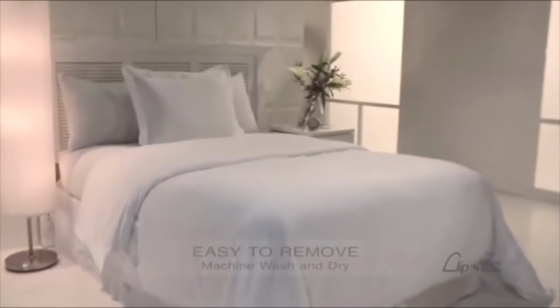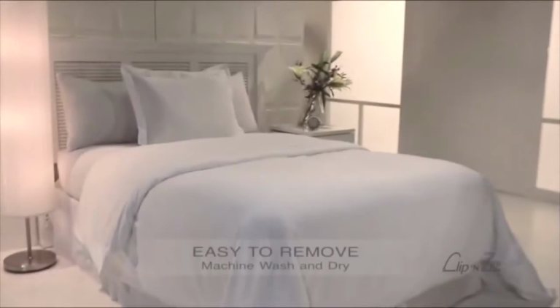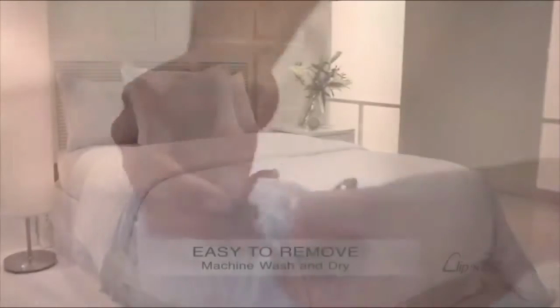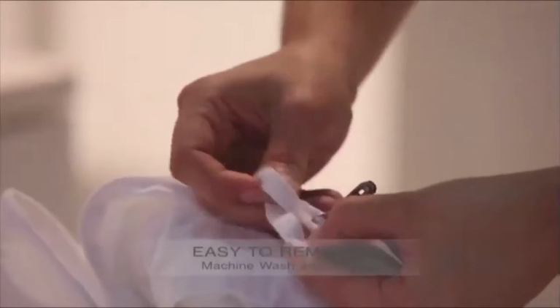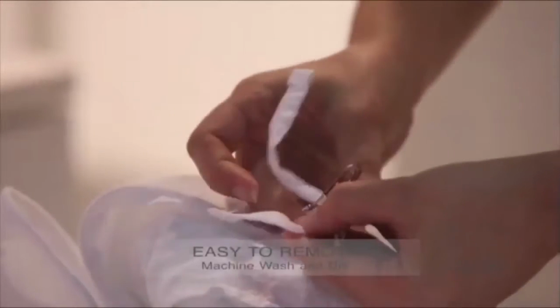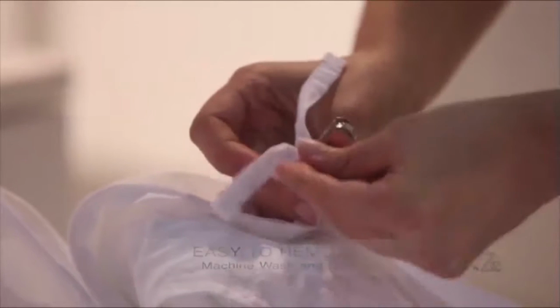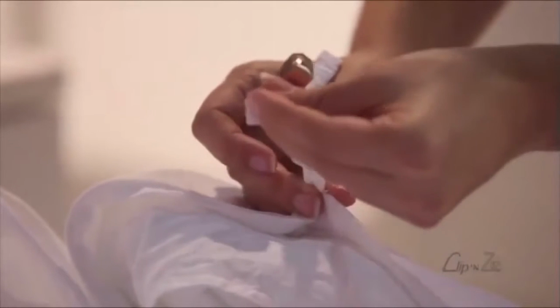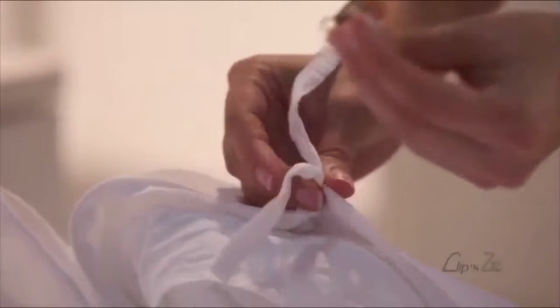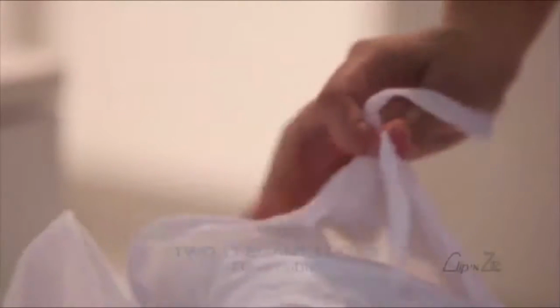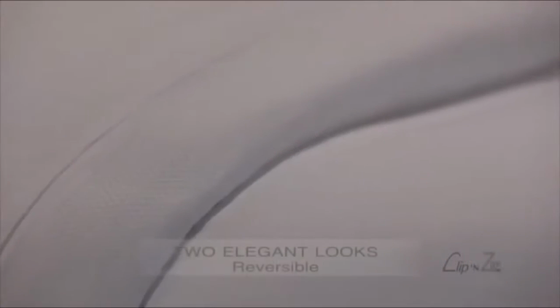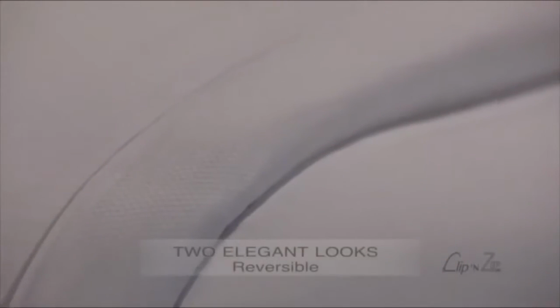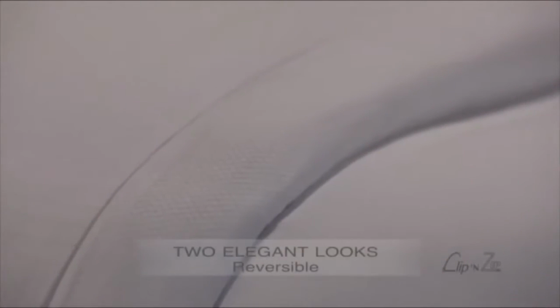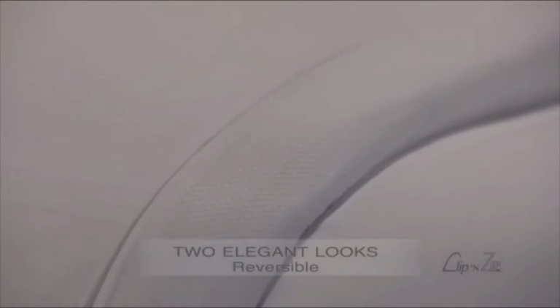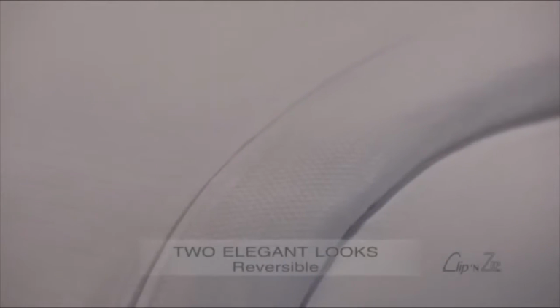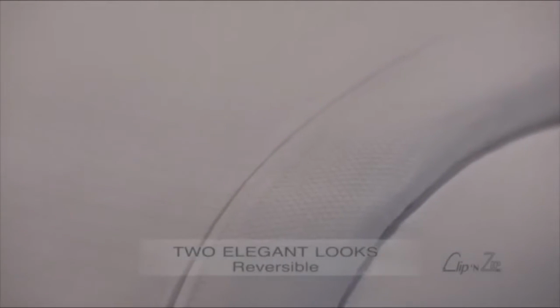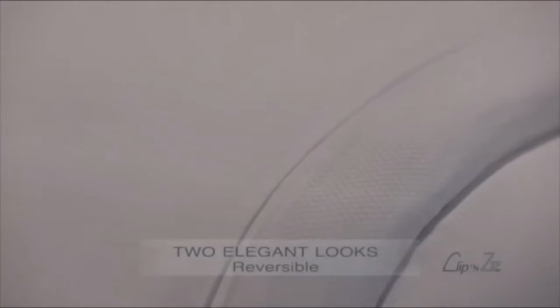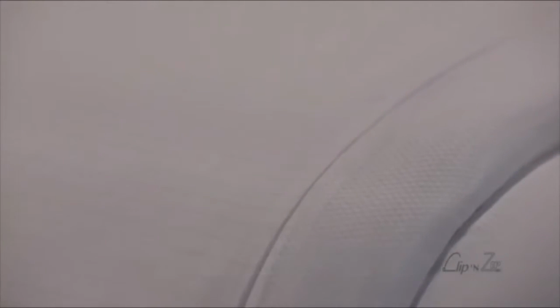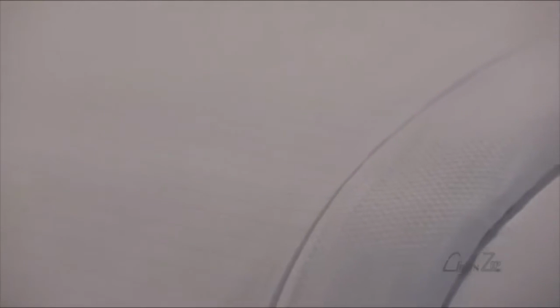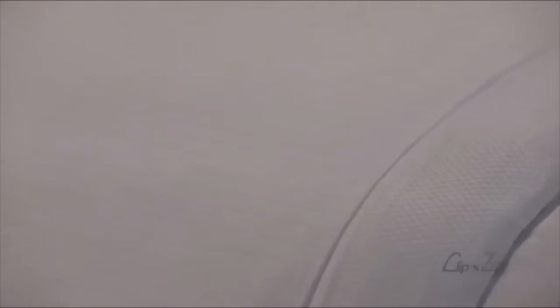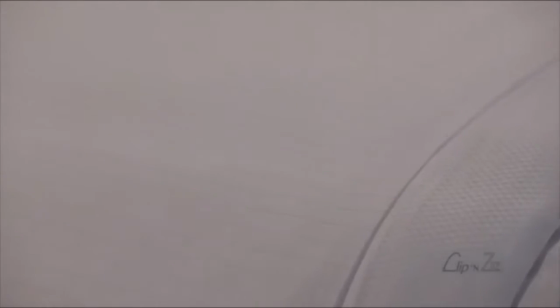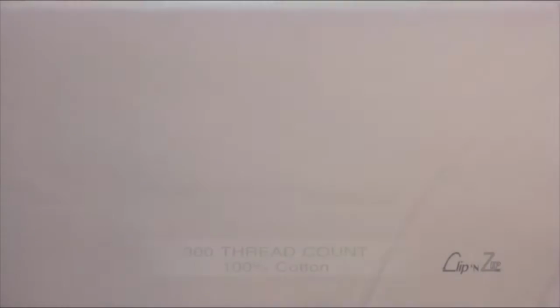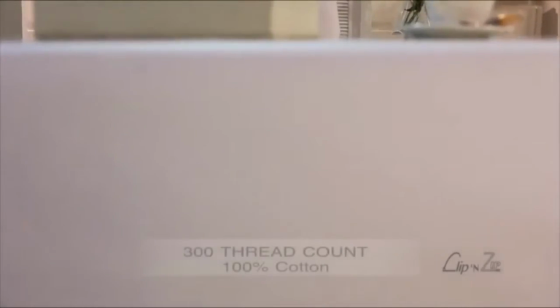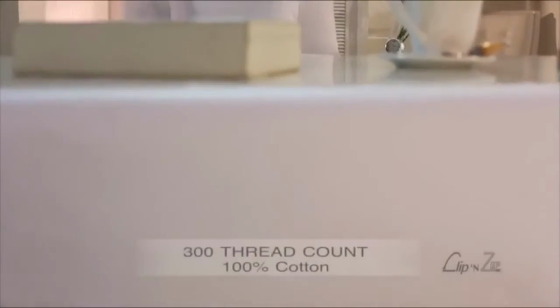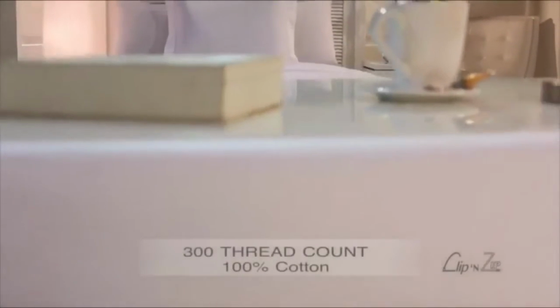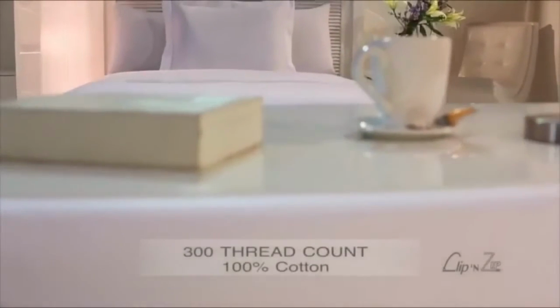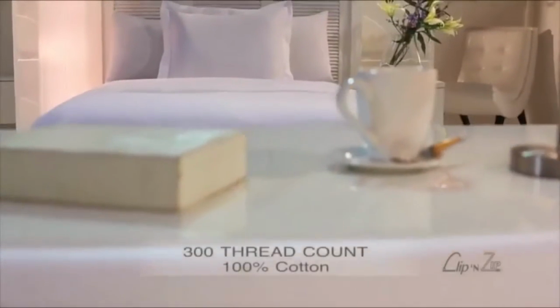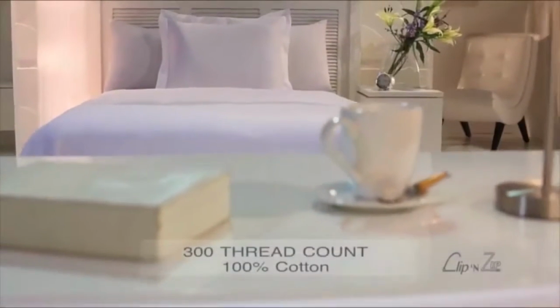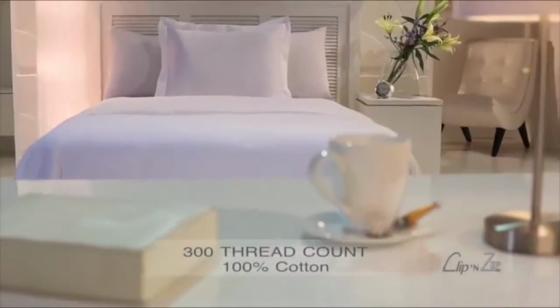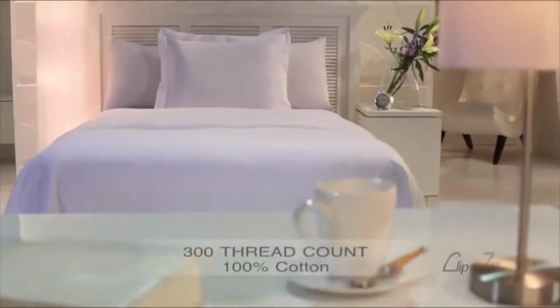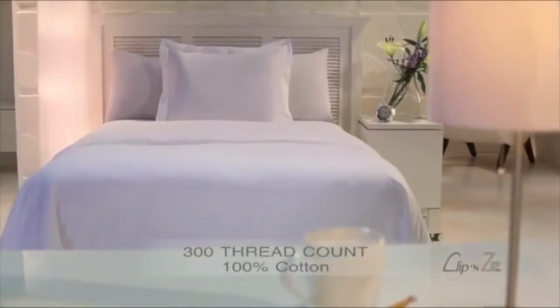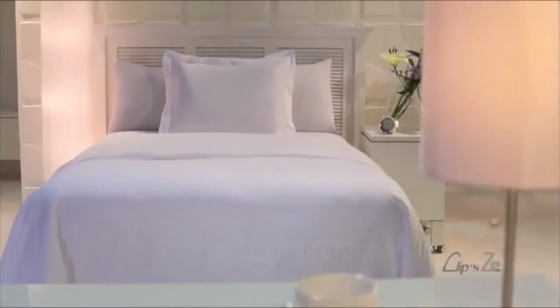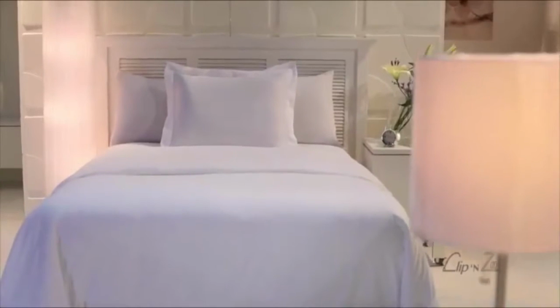The clips are easy to remove for laundry. Get two elegant looks in one with a different Jacquard pattern on each side. 300 Thread Count Long Staple Cotton gives you a soft and comfortable night's sleep. Enjoy!